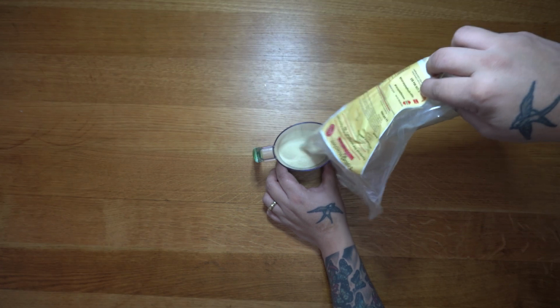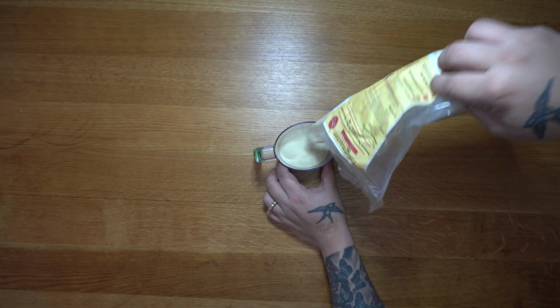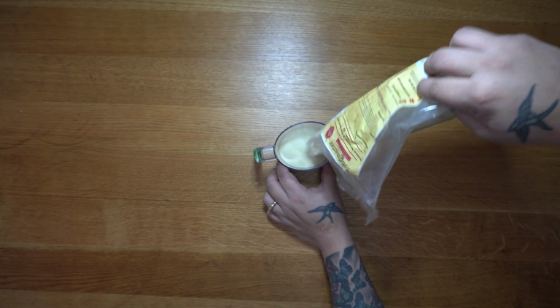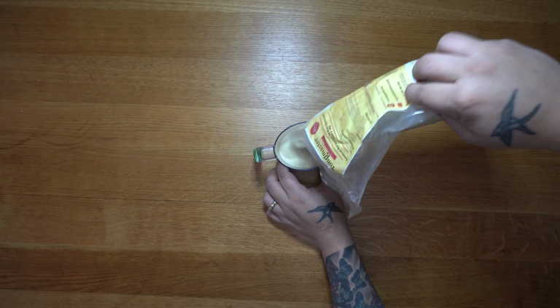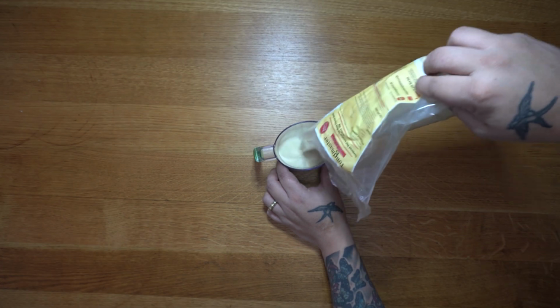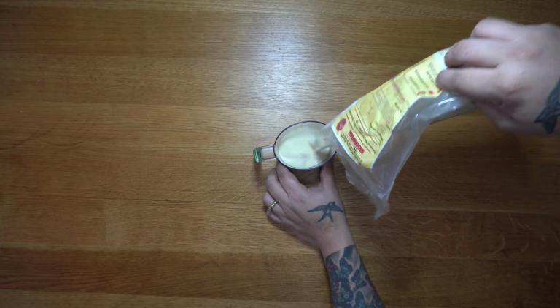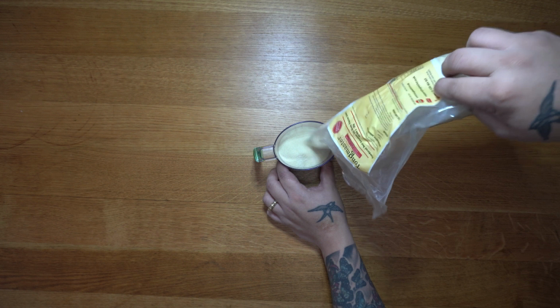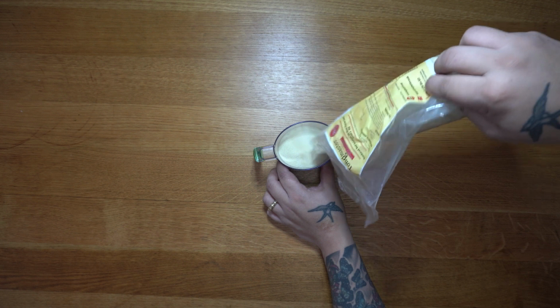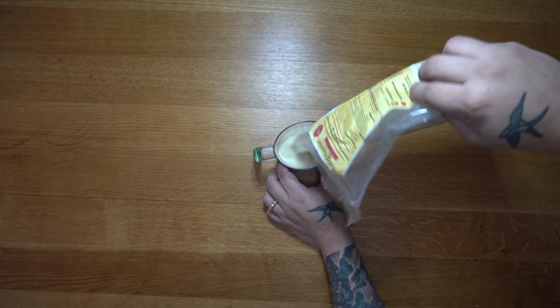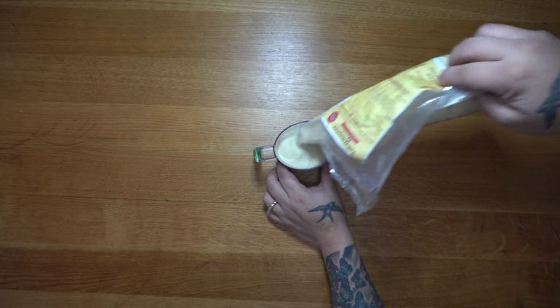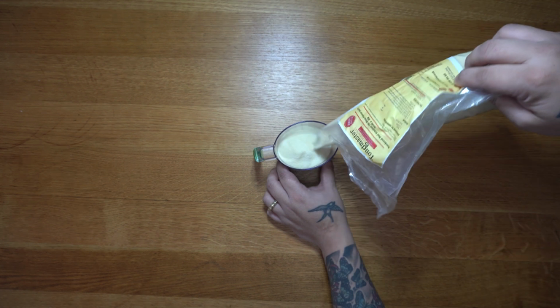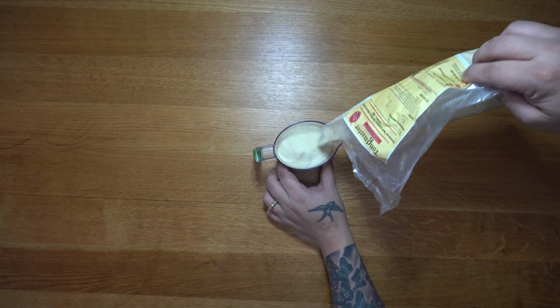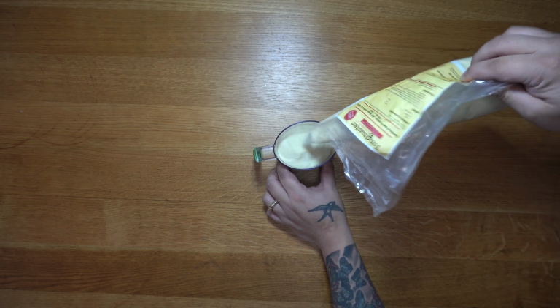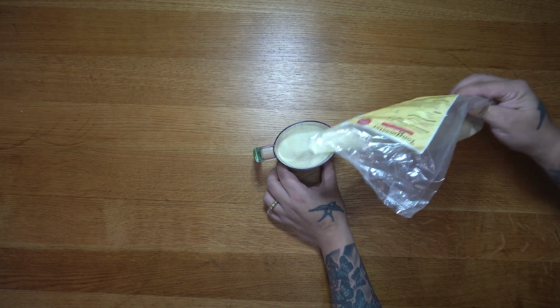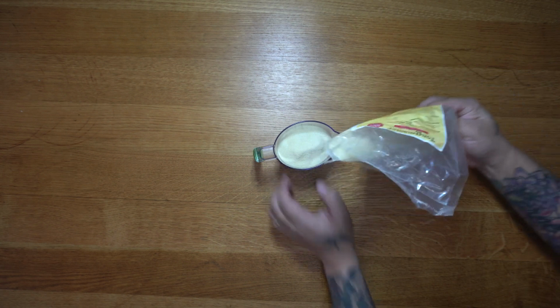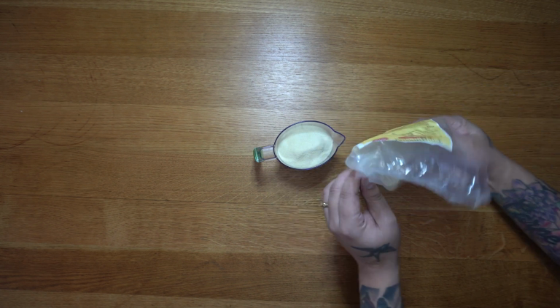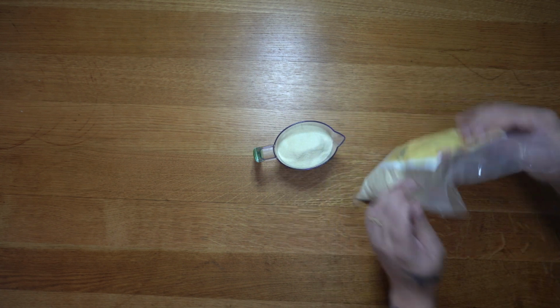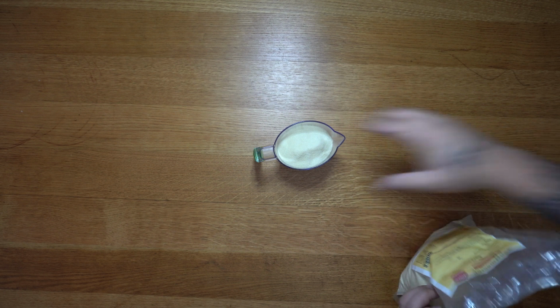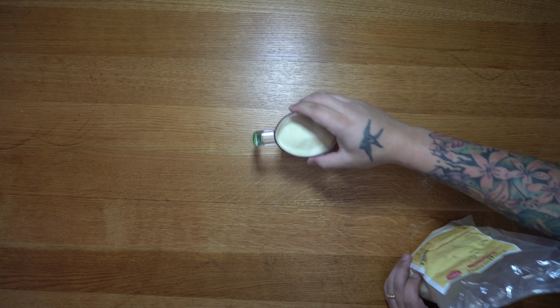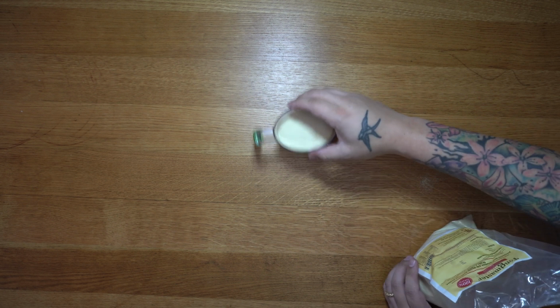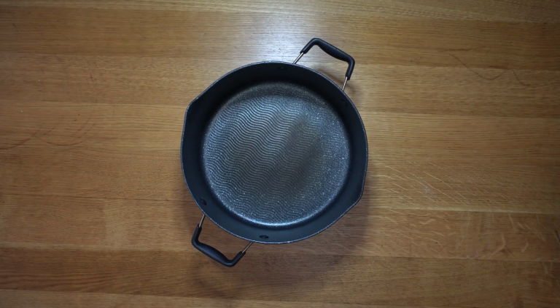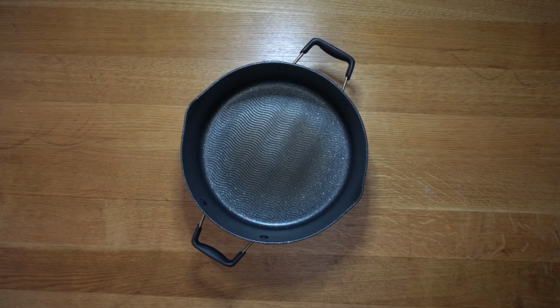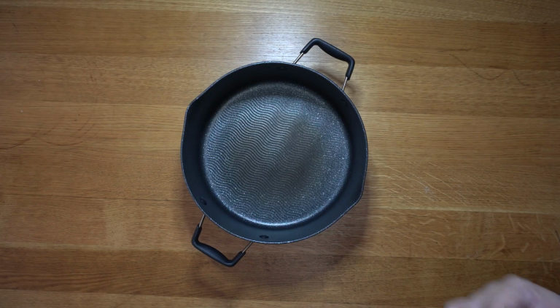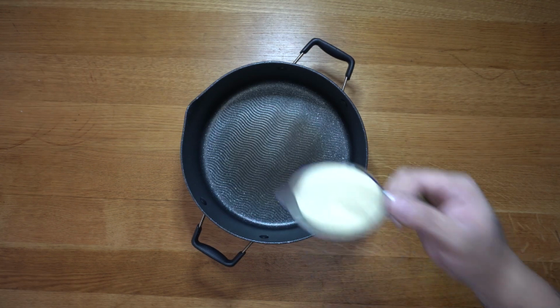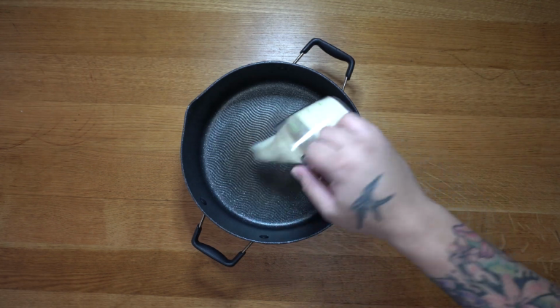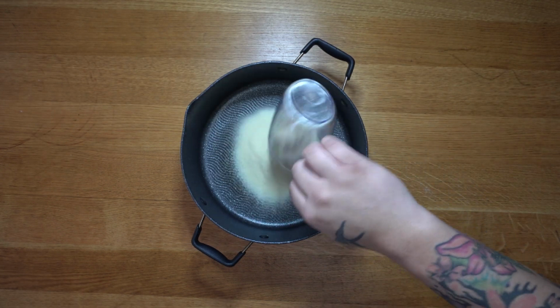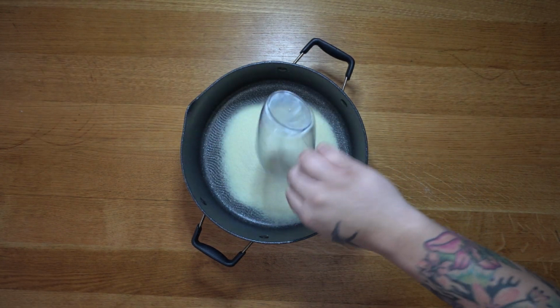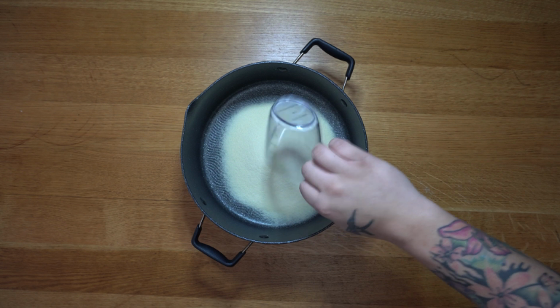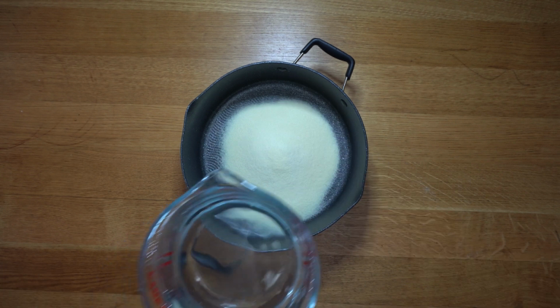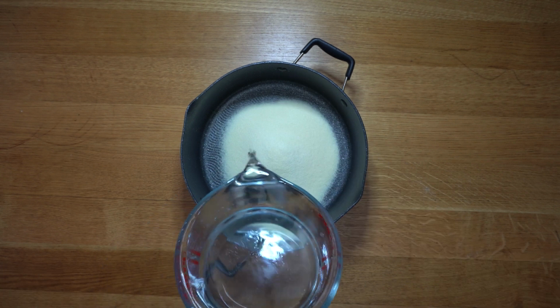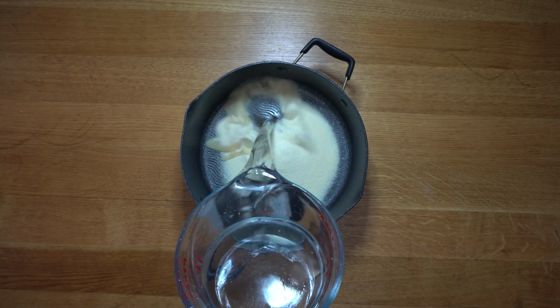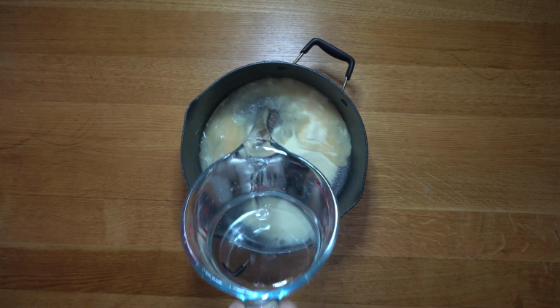That means measuring out 10% of two liters, so we're going to do this by volume. I measure out 200 milliliters of the gelatin — not 200 grams — because we want the volume, not the weight, since it can weigh more or less than water. We're then going to add the gelatin to a nice big saucepan and add 1,800 milliliters of water, or 1.8 liters.